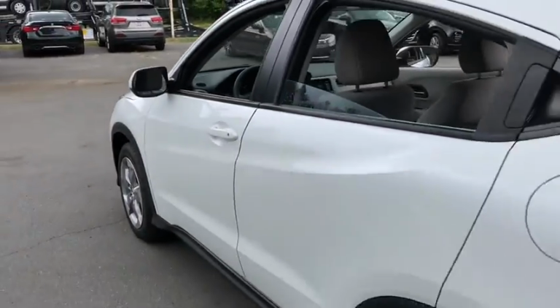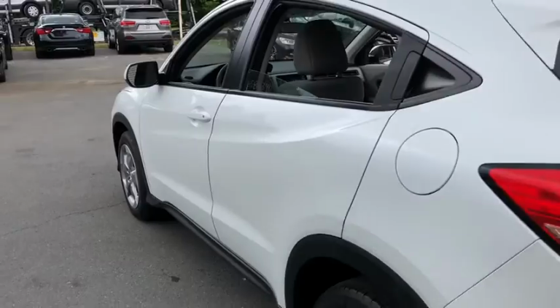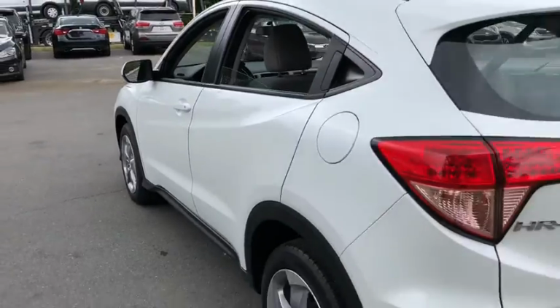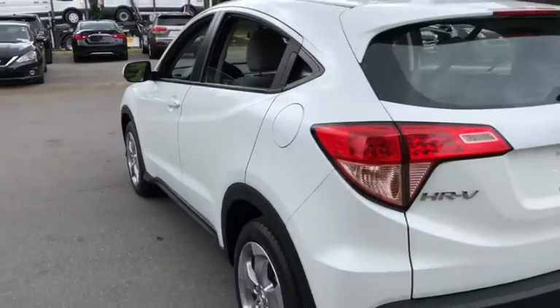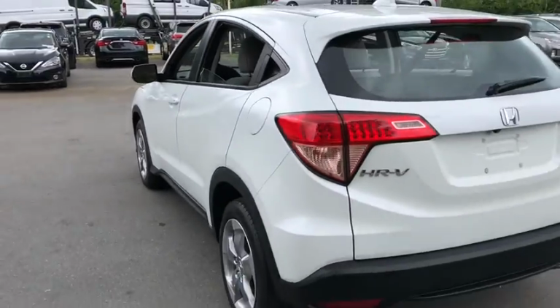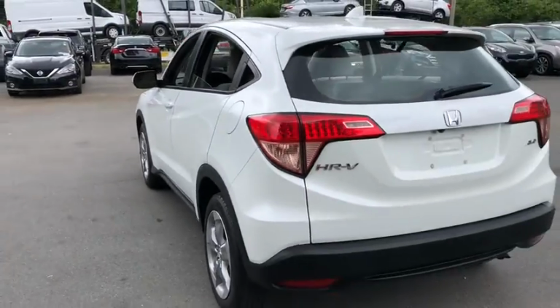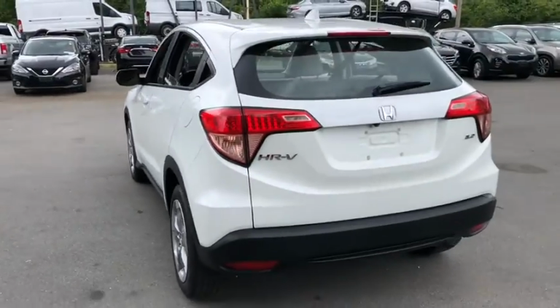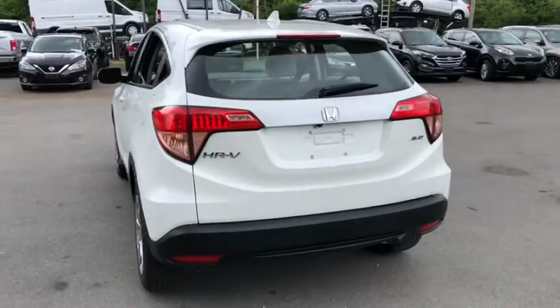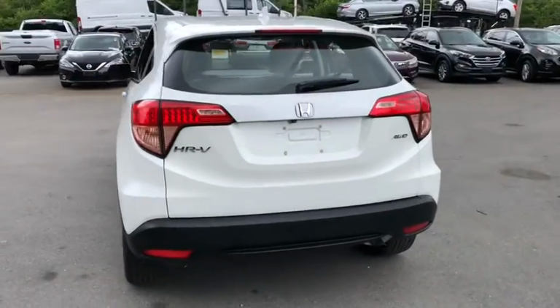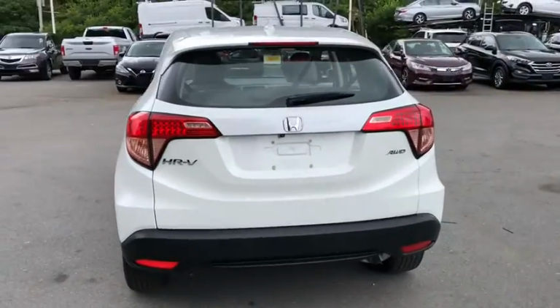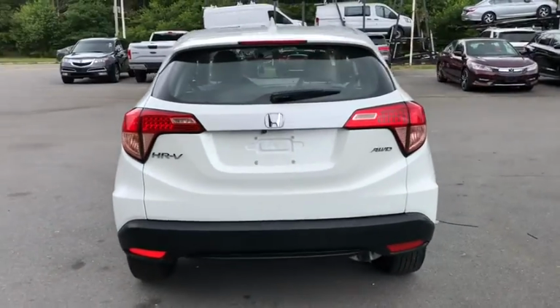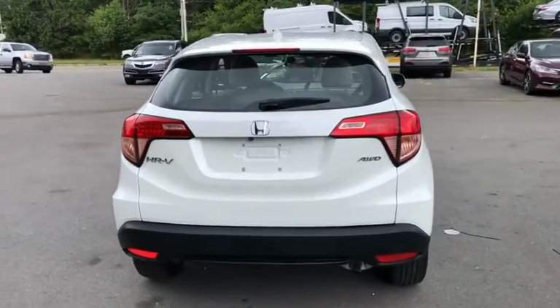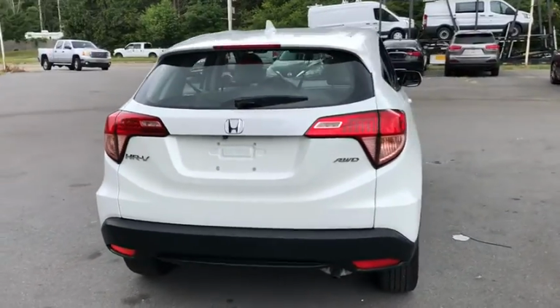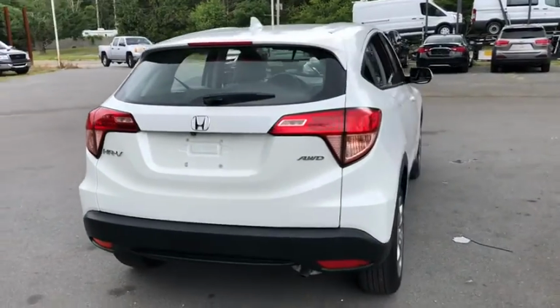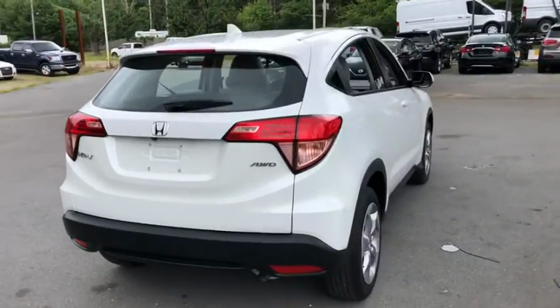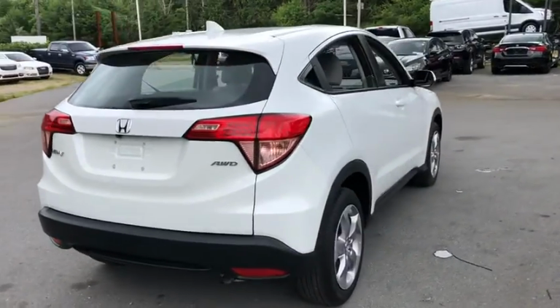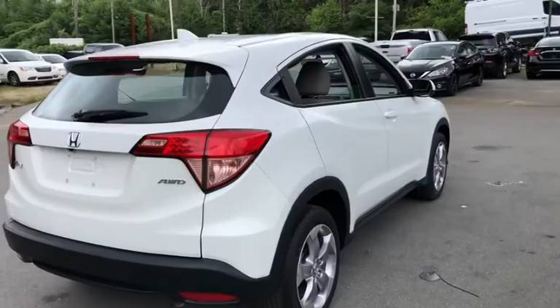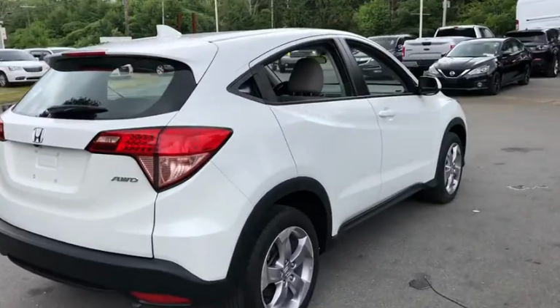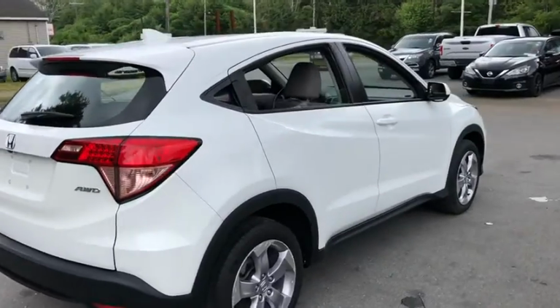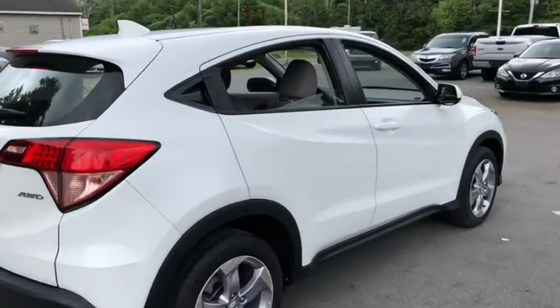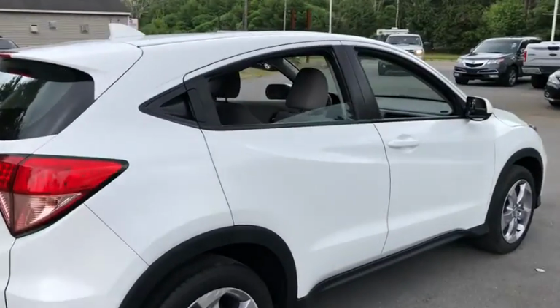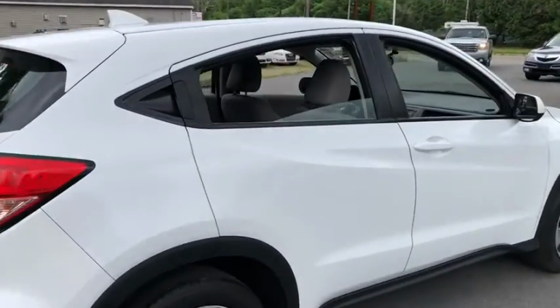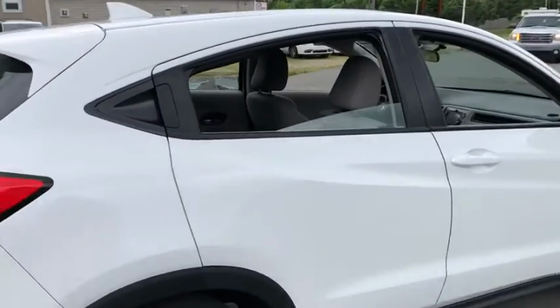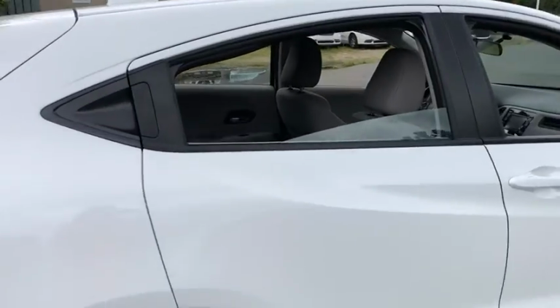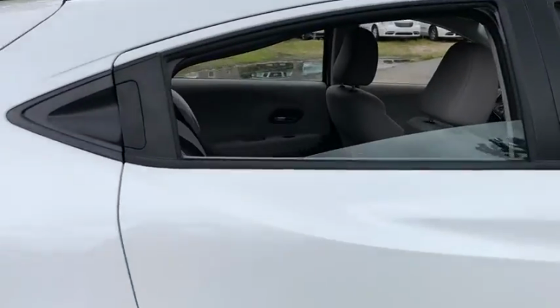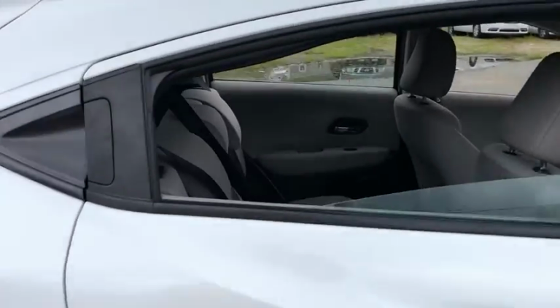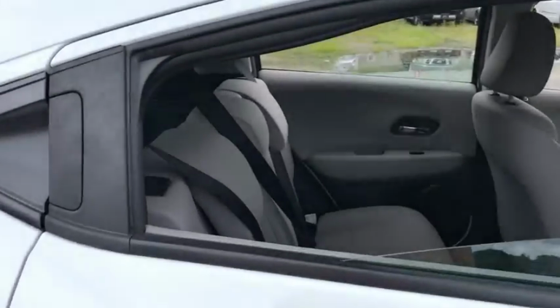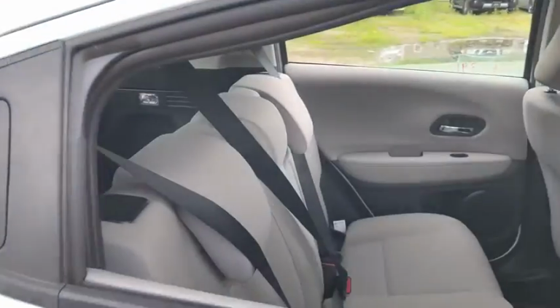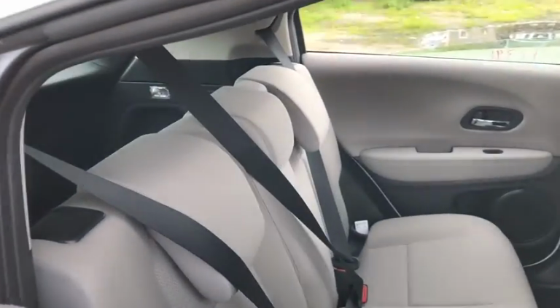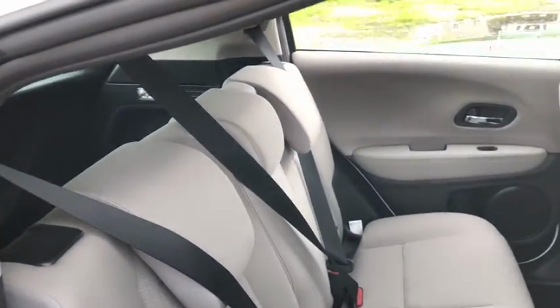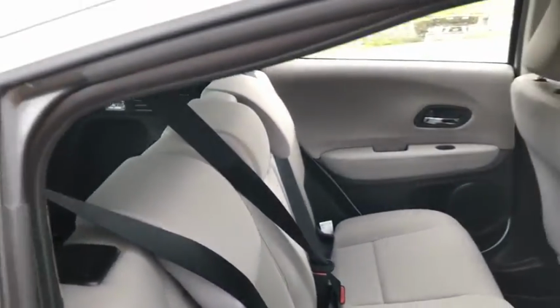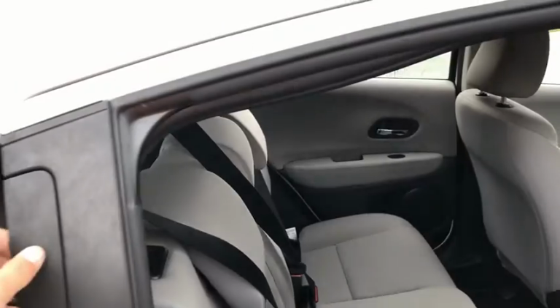Daytime running lights, power mirrors, rear wiper, privacy glass, rear spoiler. This vehicle is Carfax-certified one owner and qualifies for the Carfax buy-back guarantee.